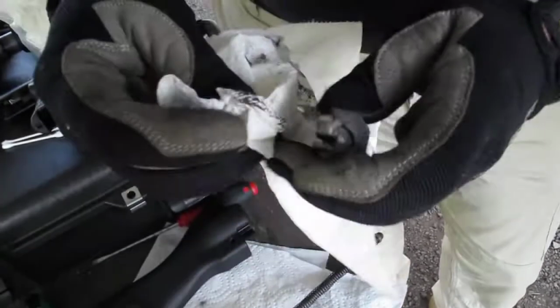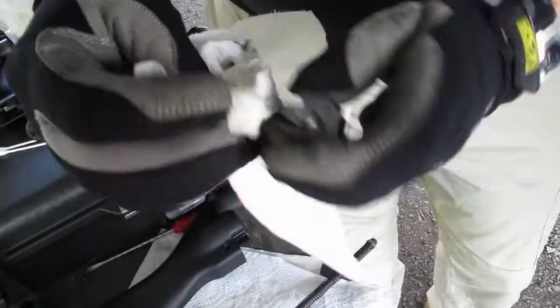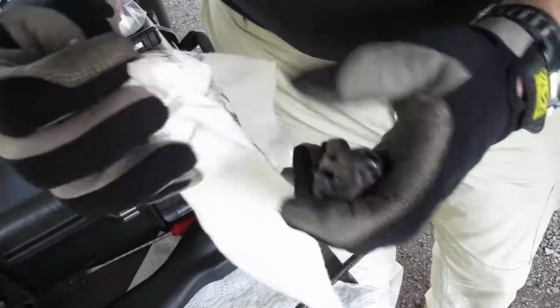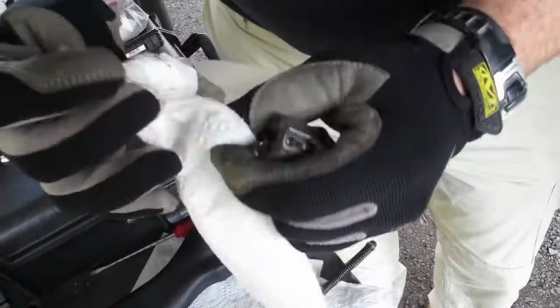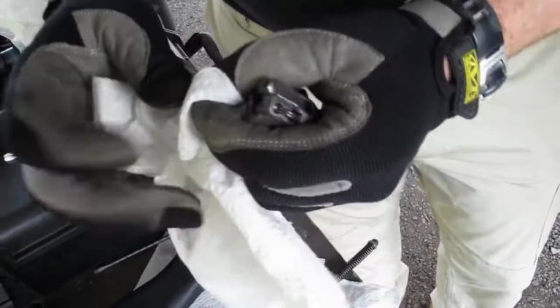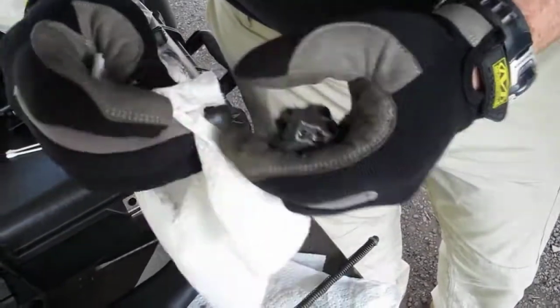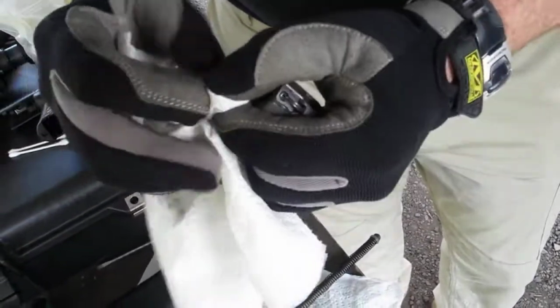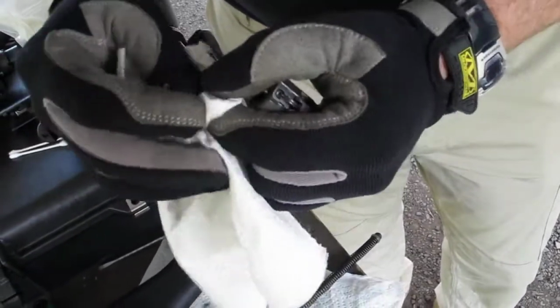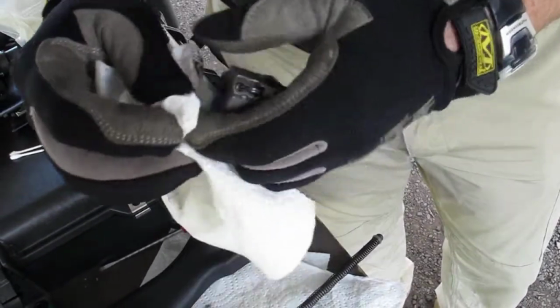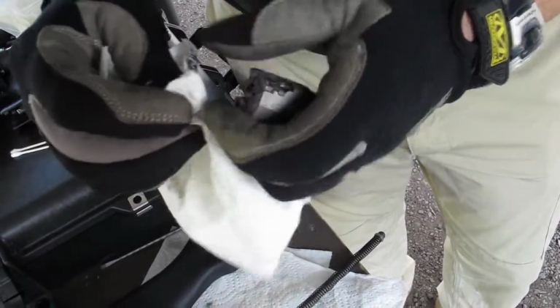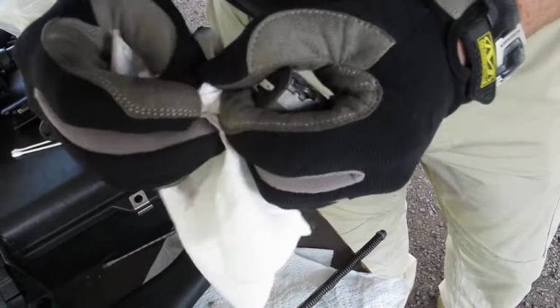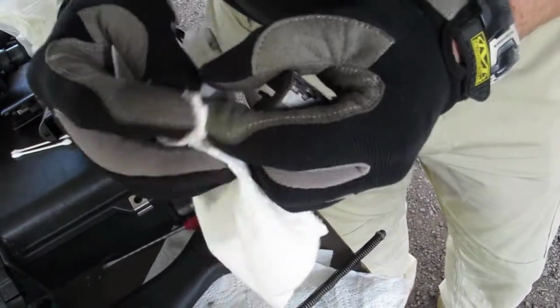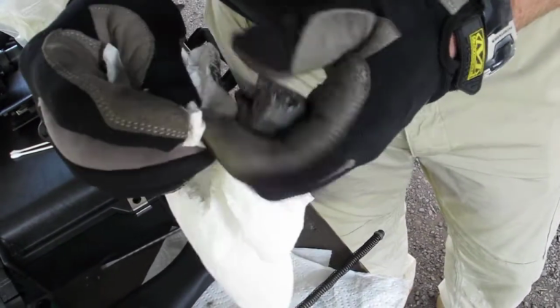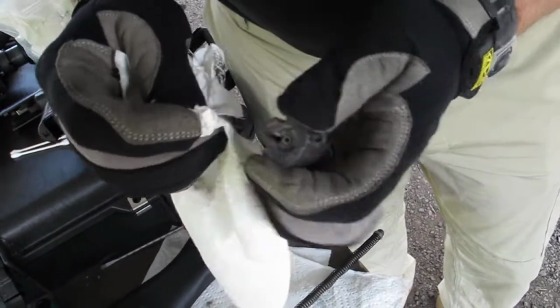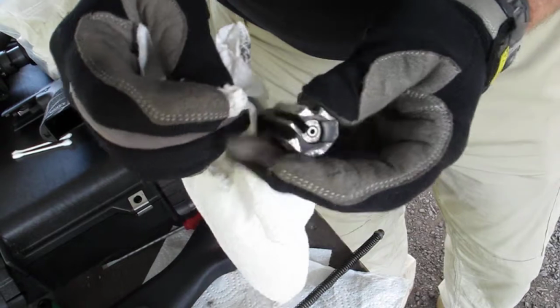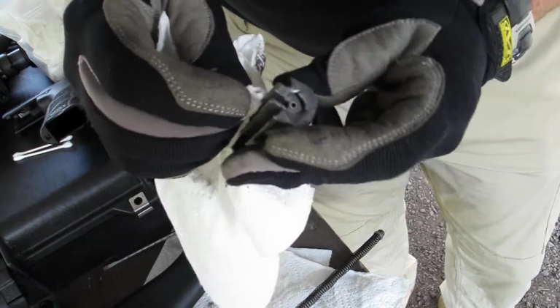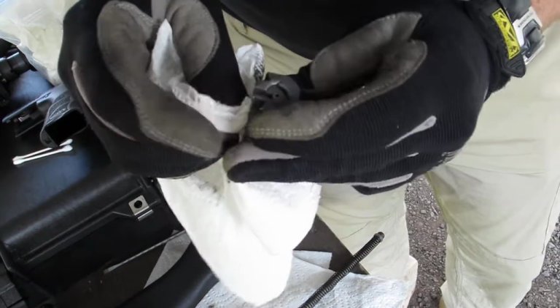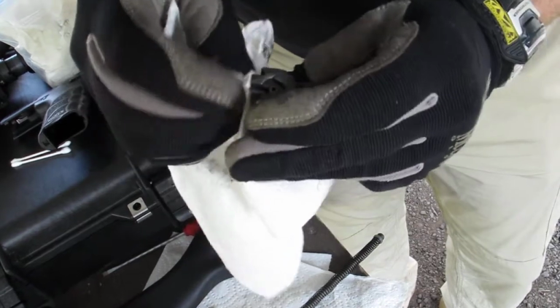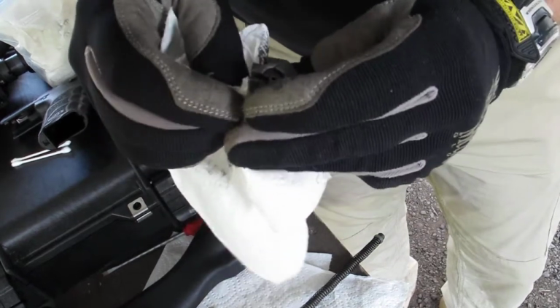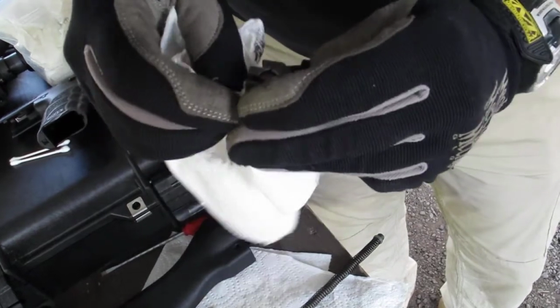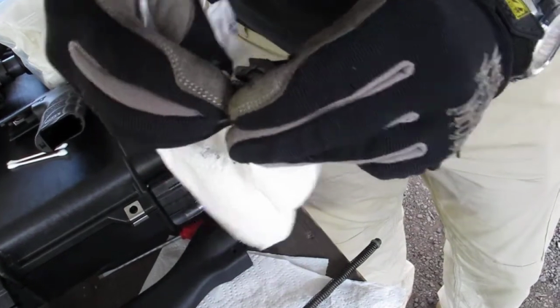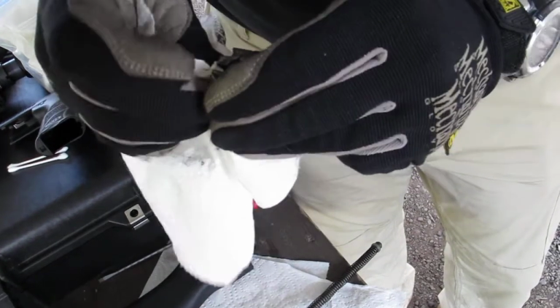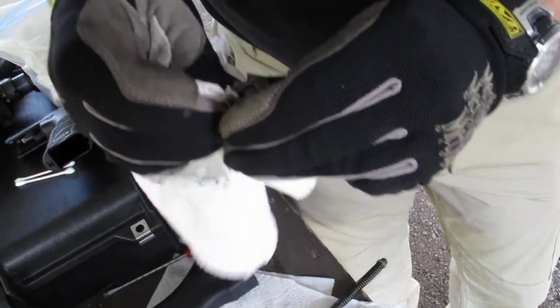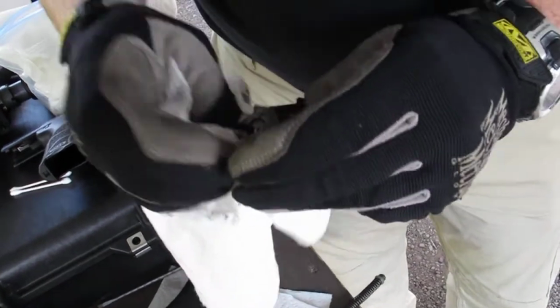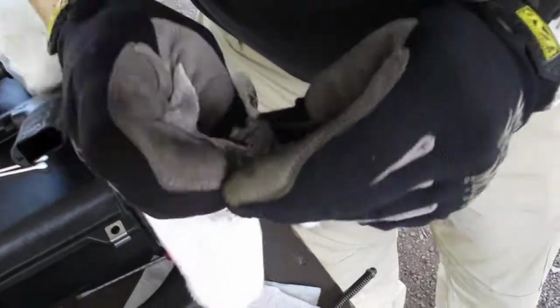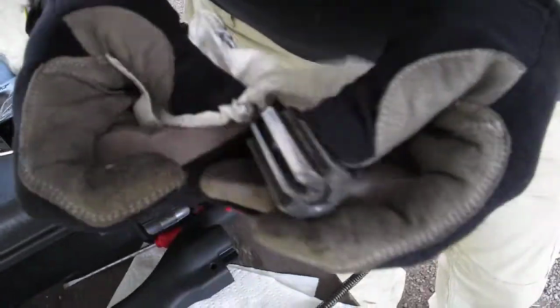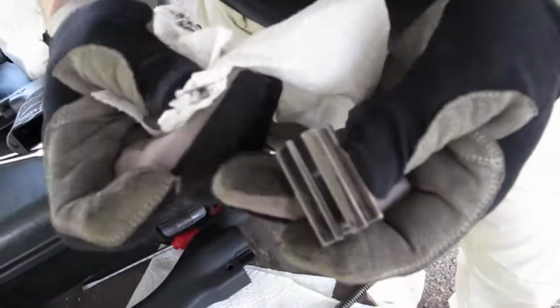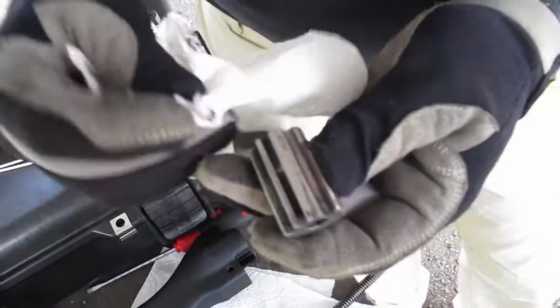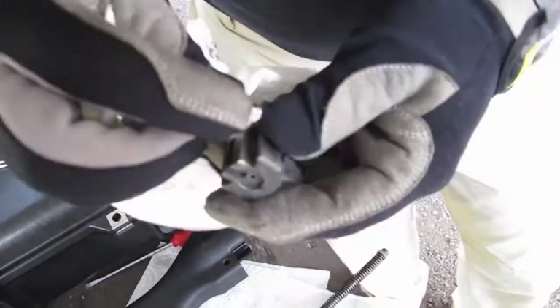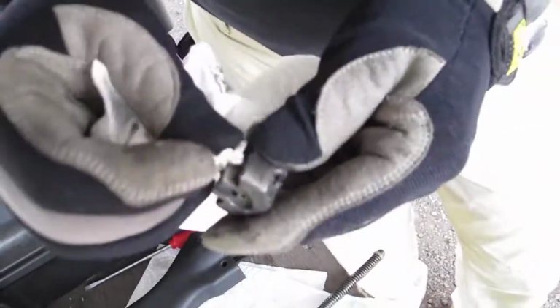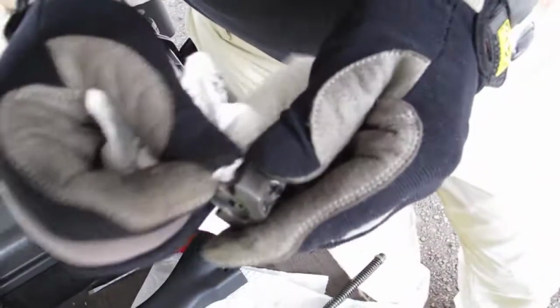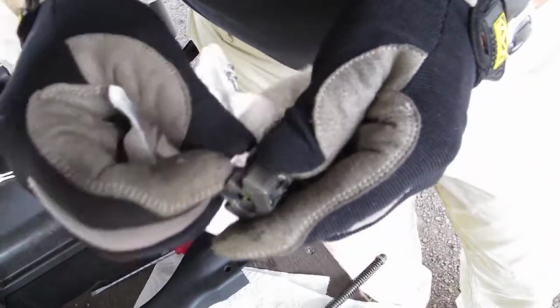Just kind of fold the paper towel up to get it down into those channels. Let's see what it's coming up with.